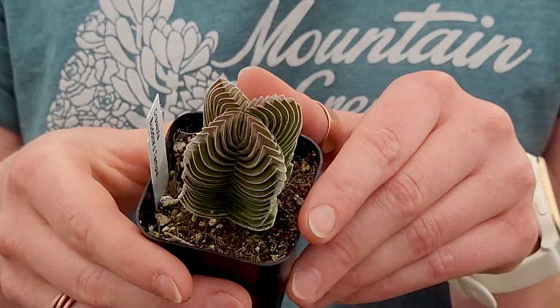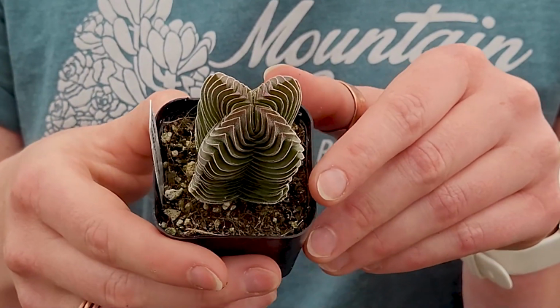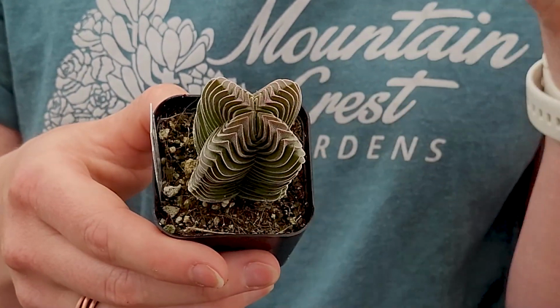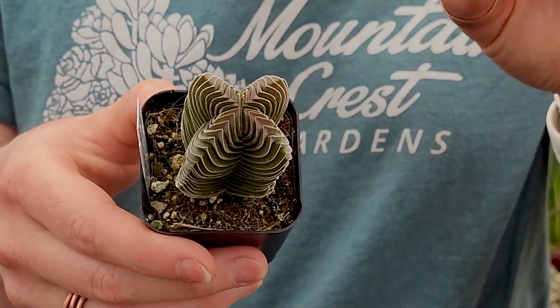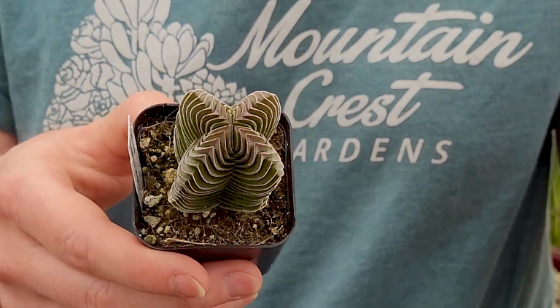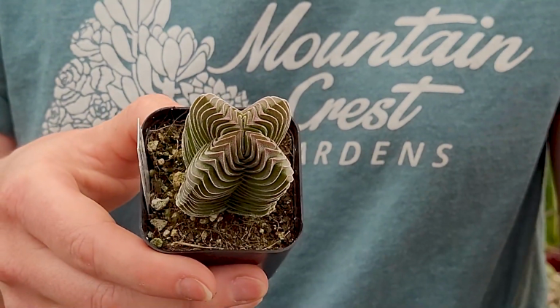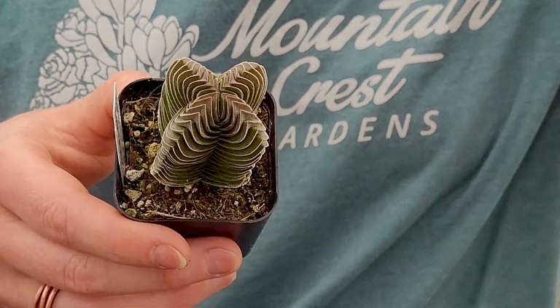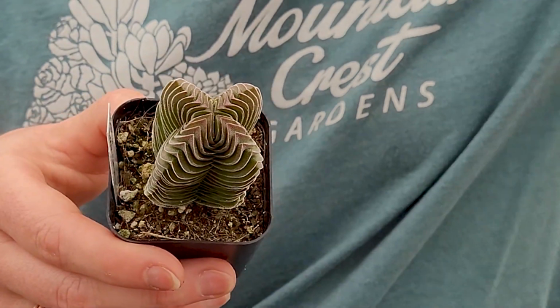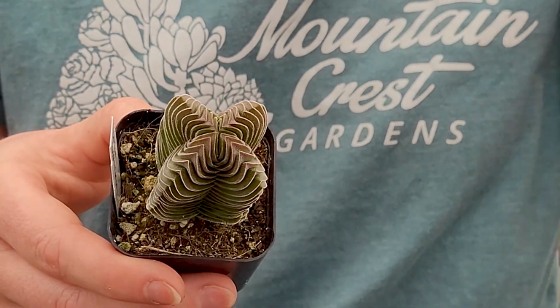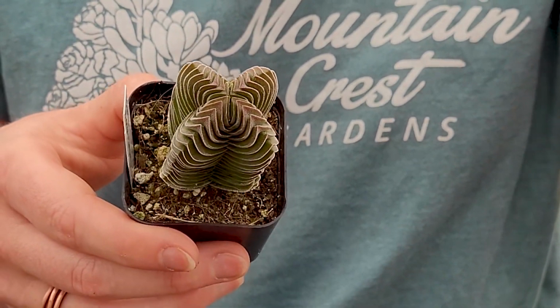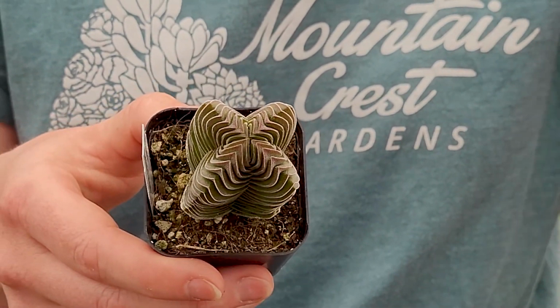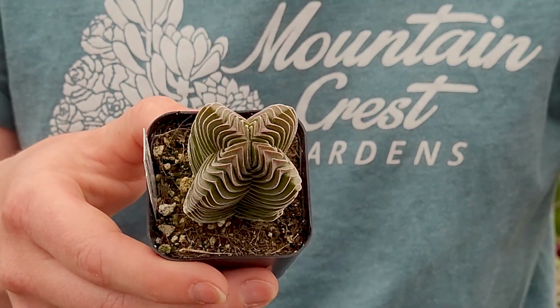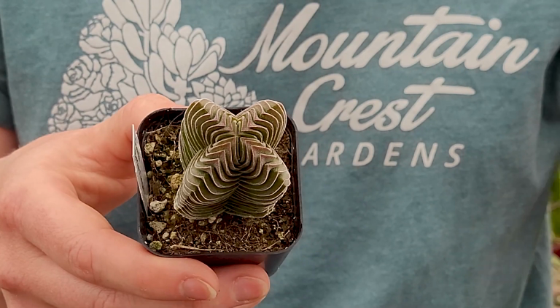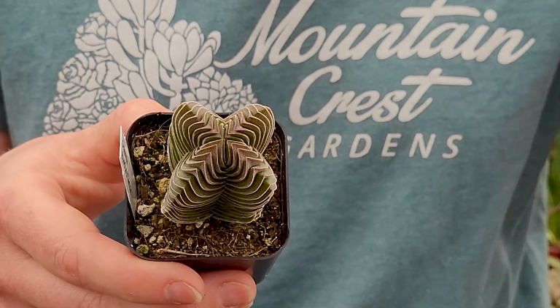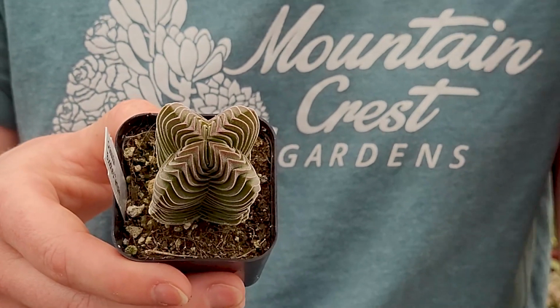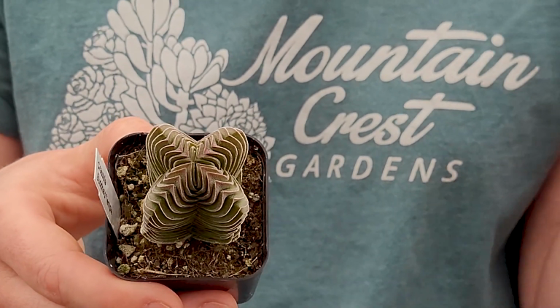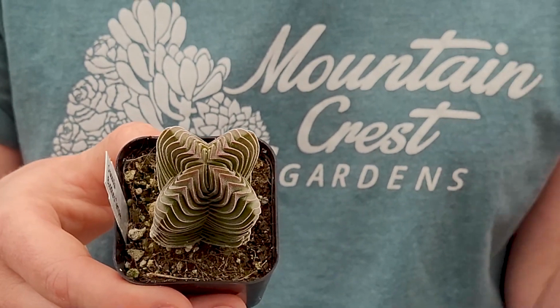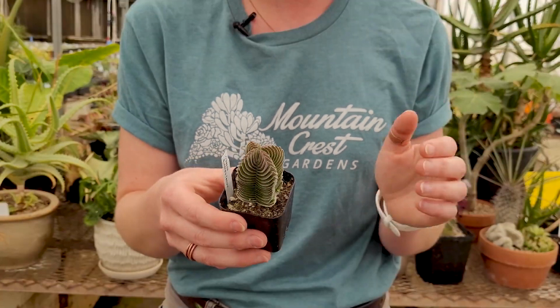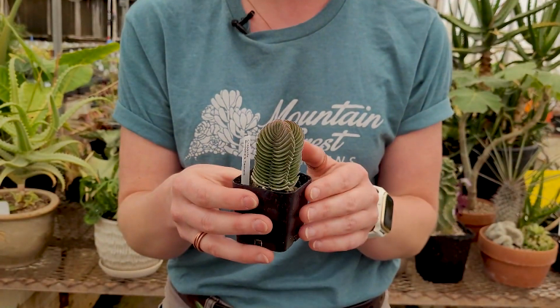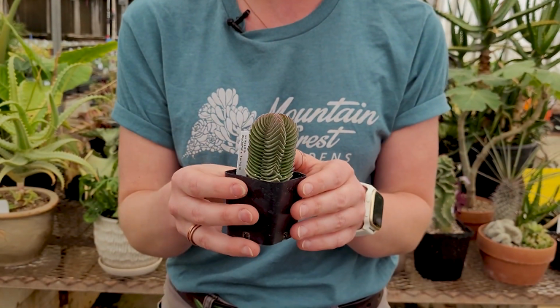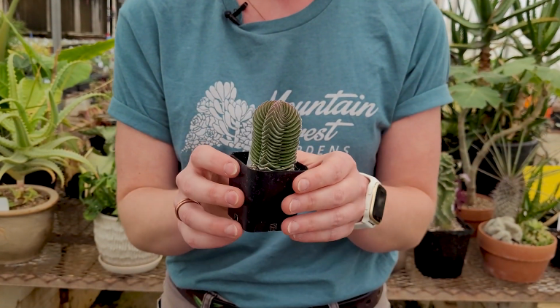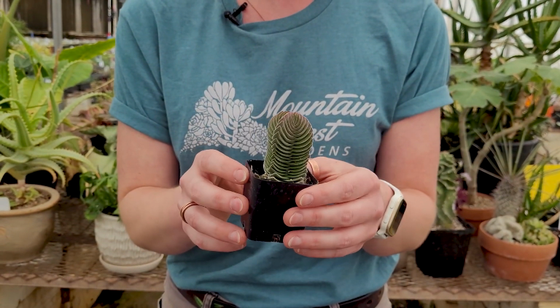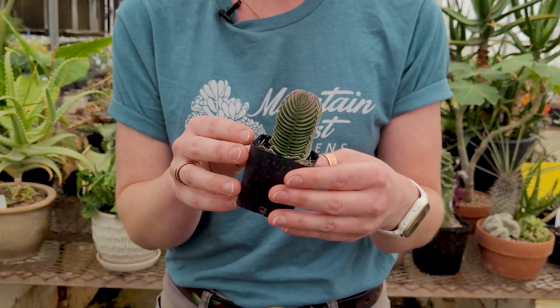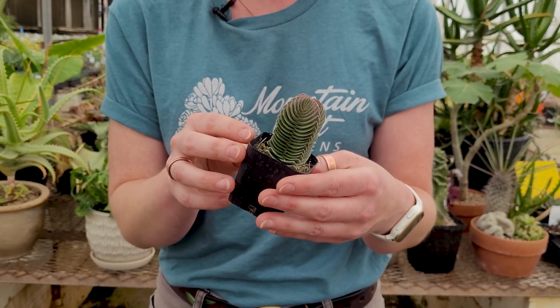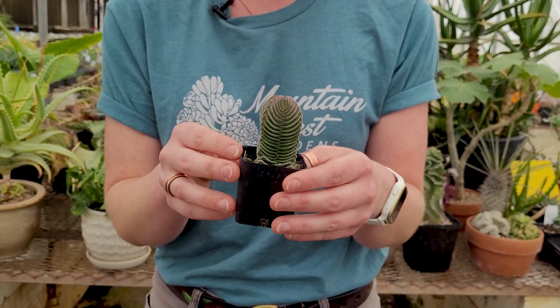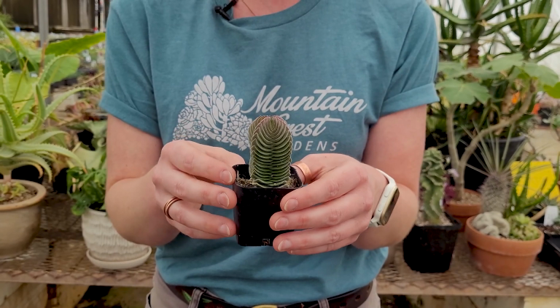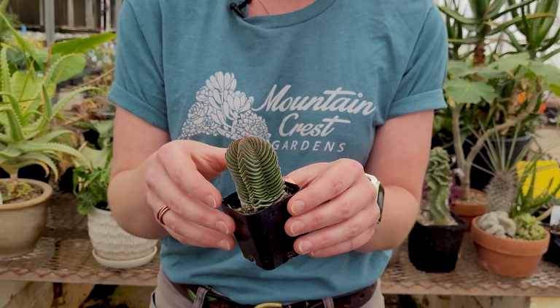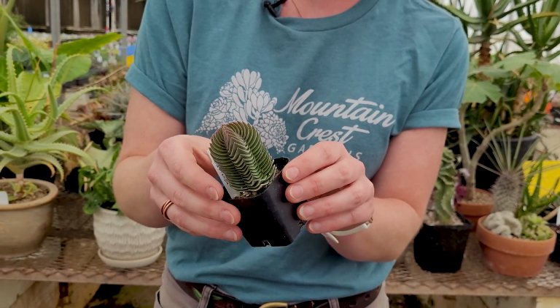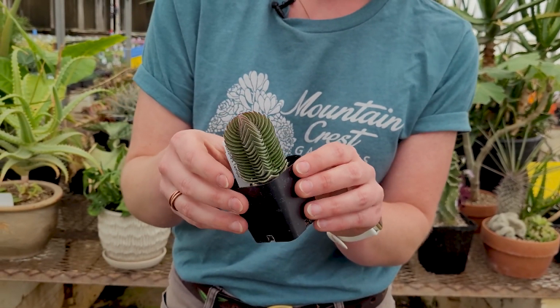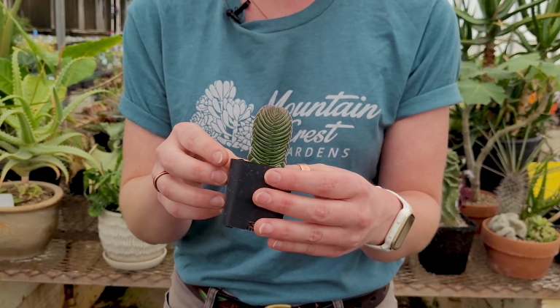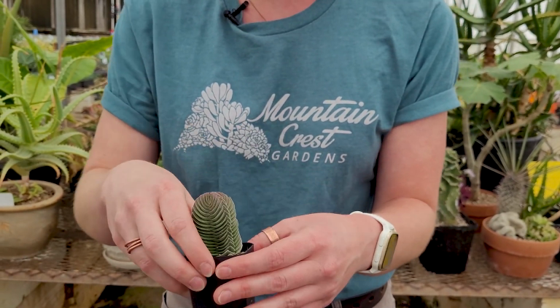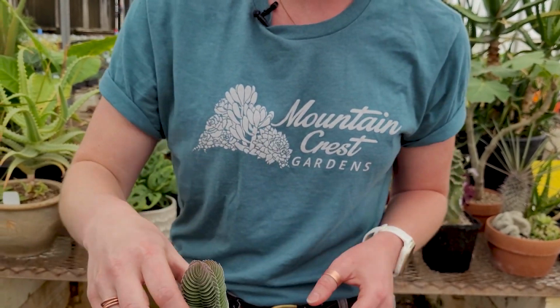And if I look too long at it, I get the optical illusion and it kind of makes me nauseous, but I also can't look away. So that is just forever a stunning little form of a plant.